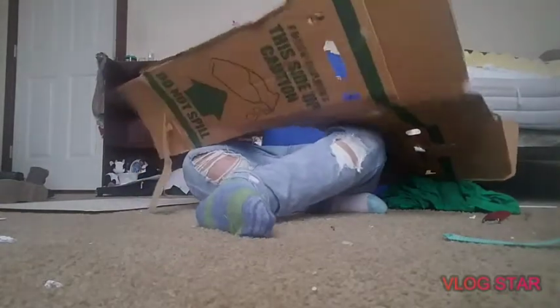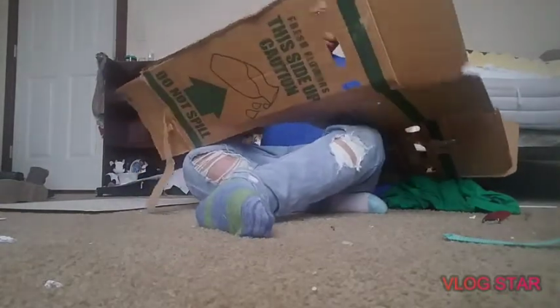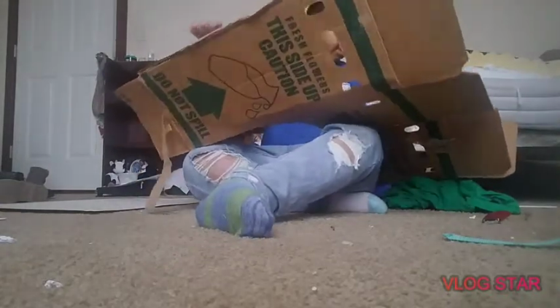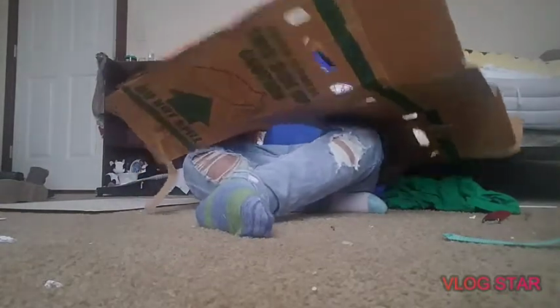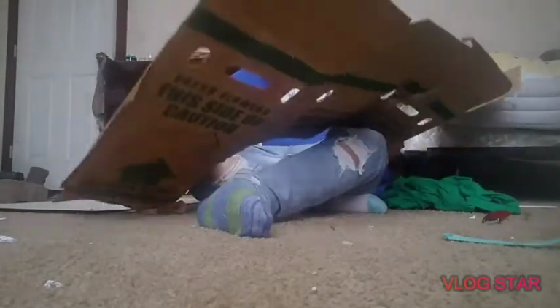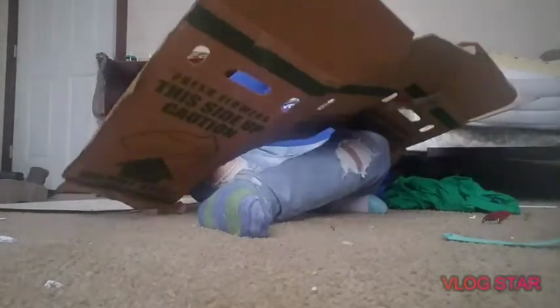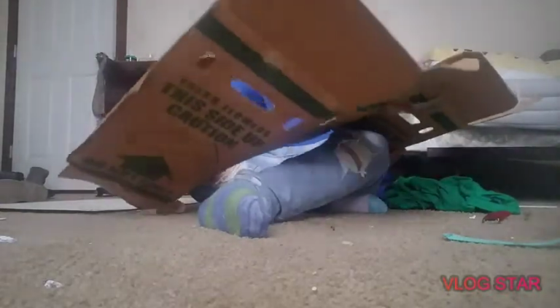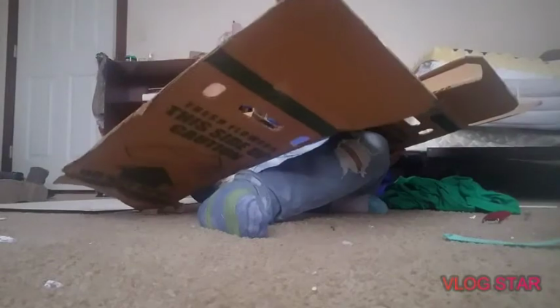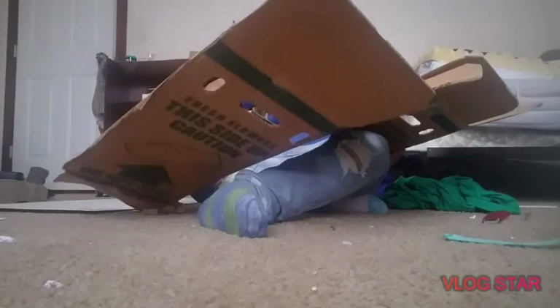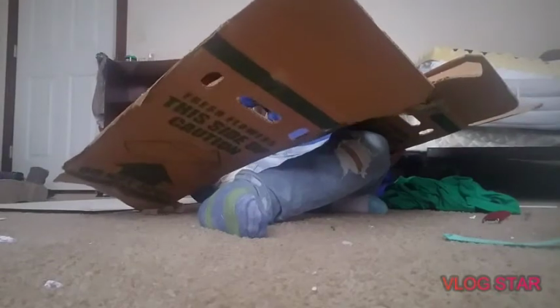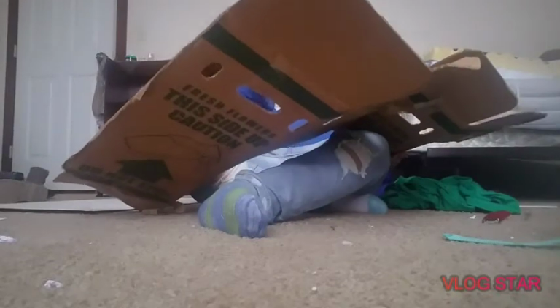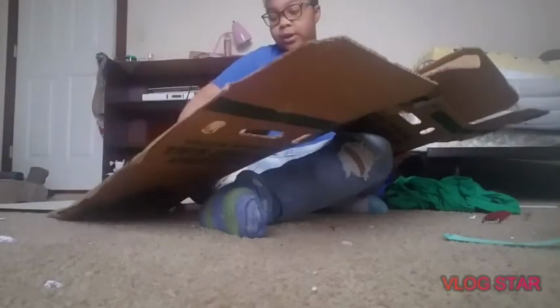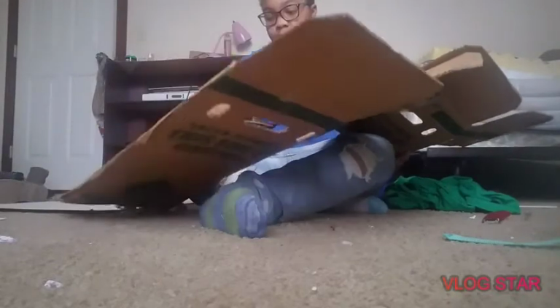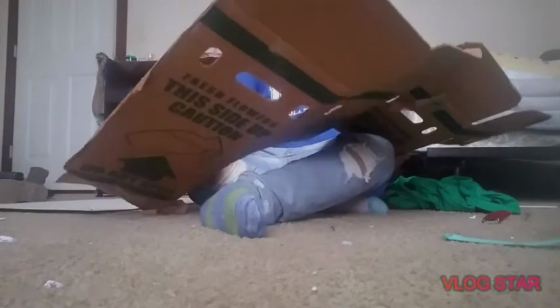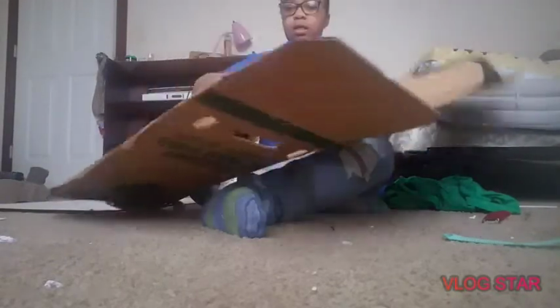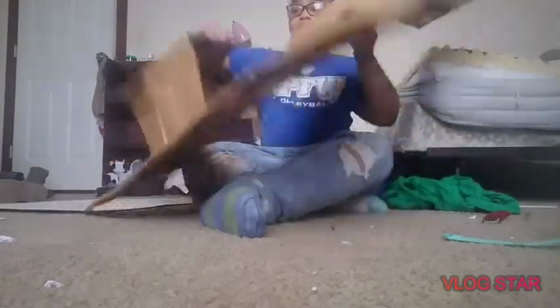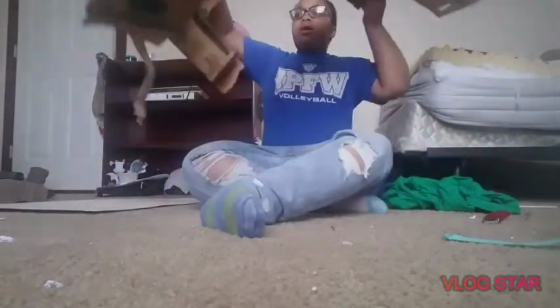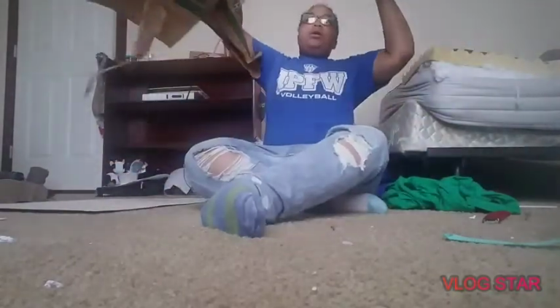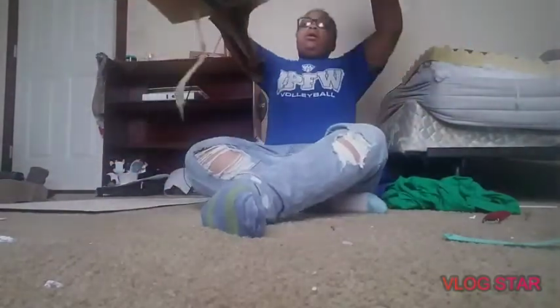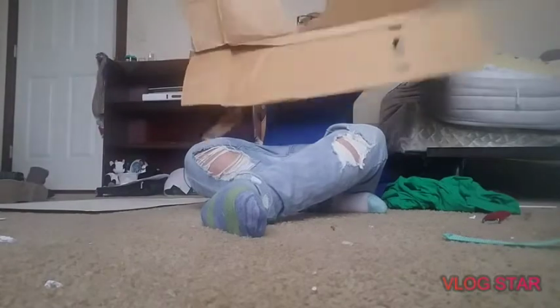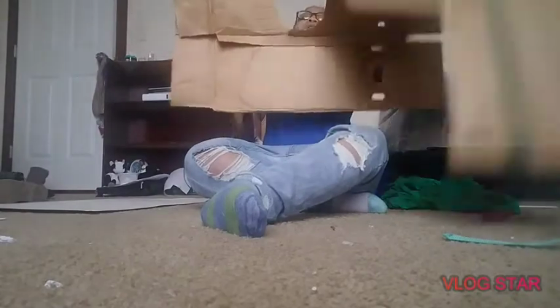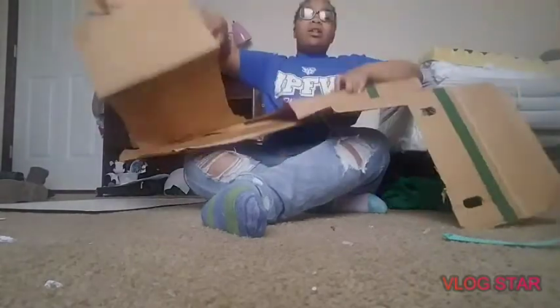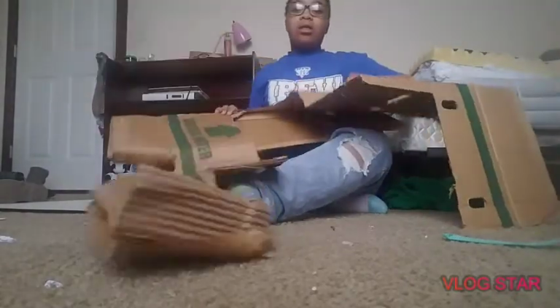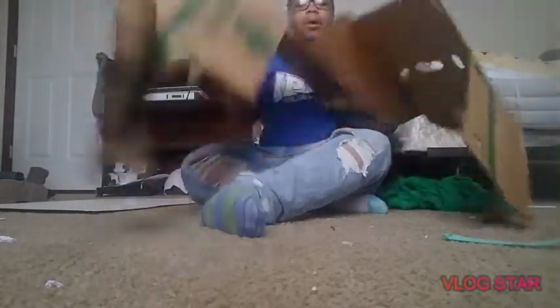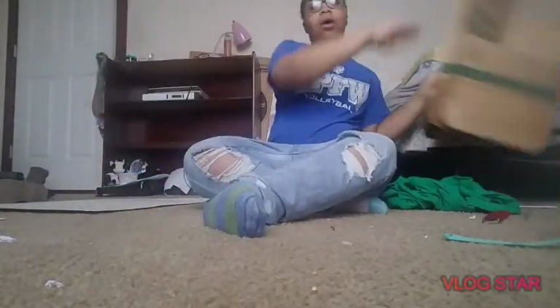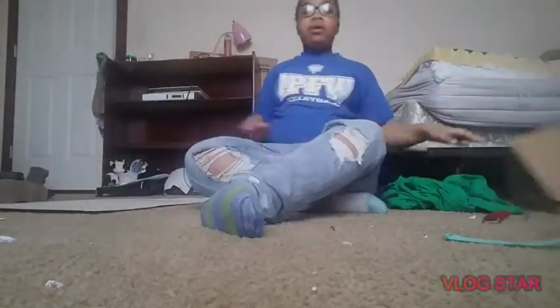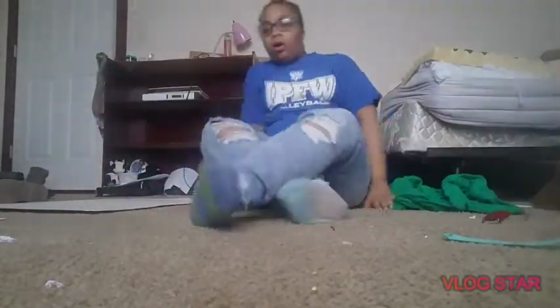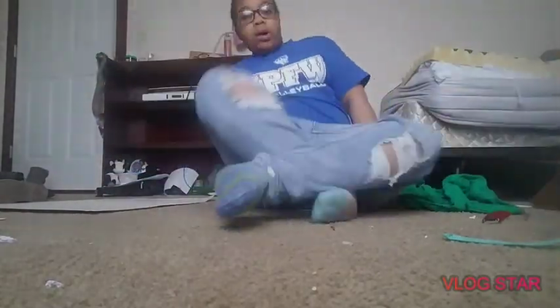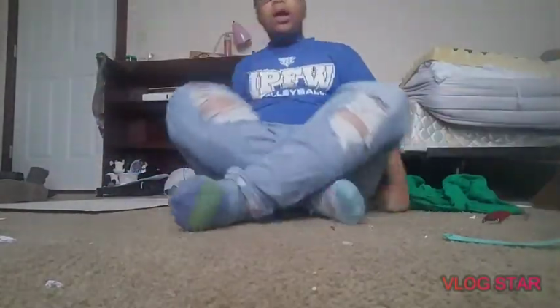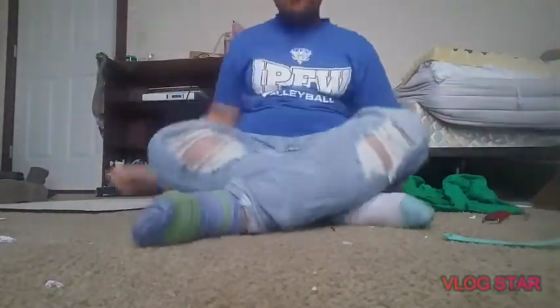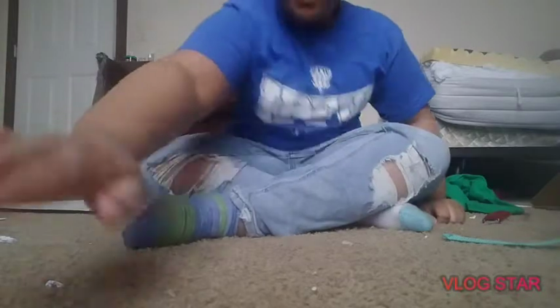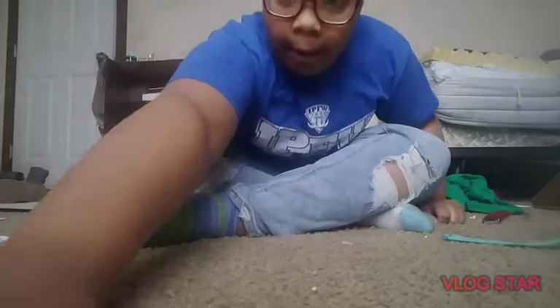I might have to get a different box for this because this one is messed up, so I'm going to go get a different box and I will be back.